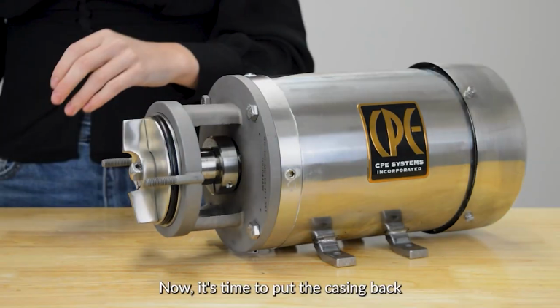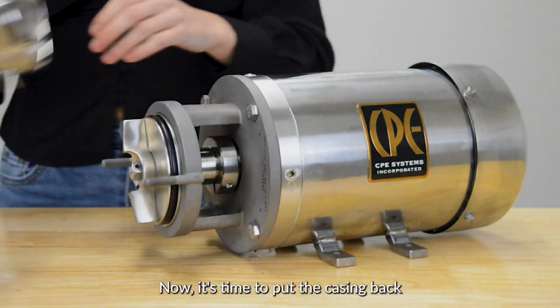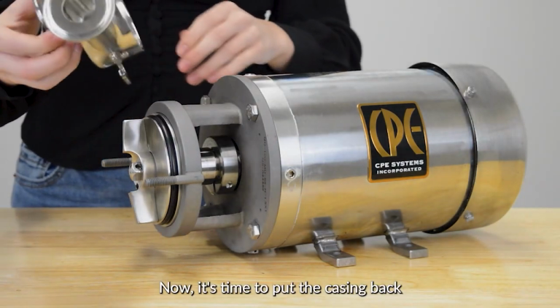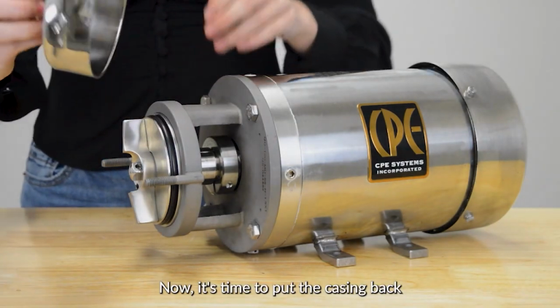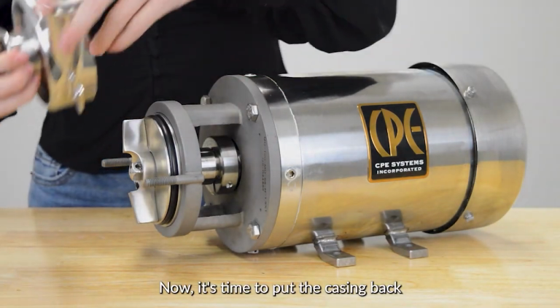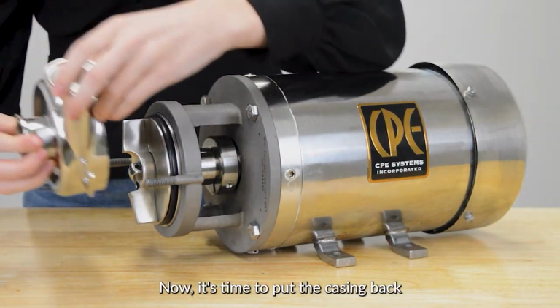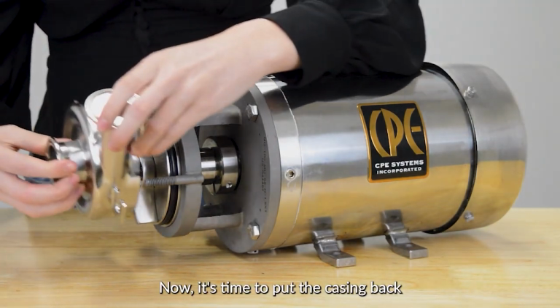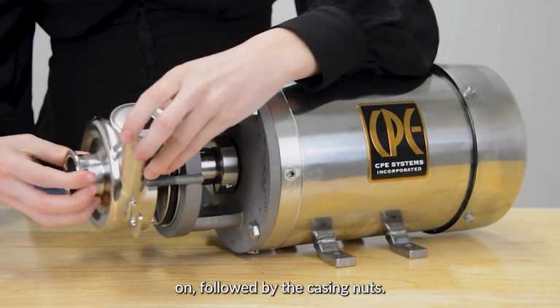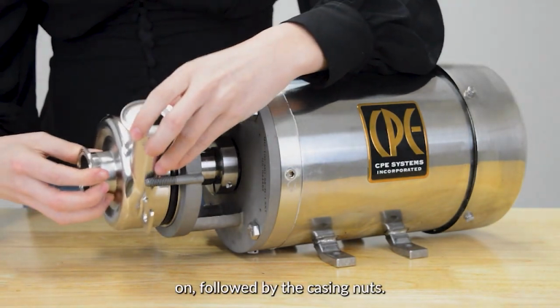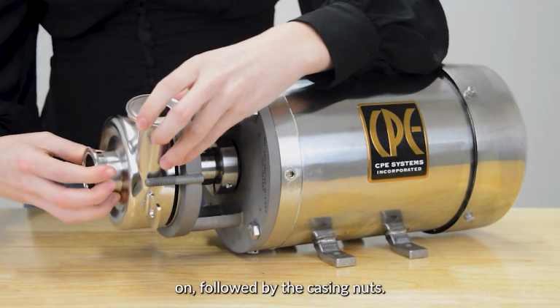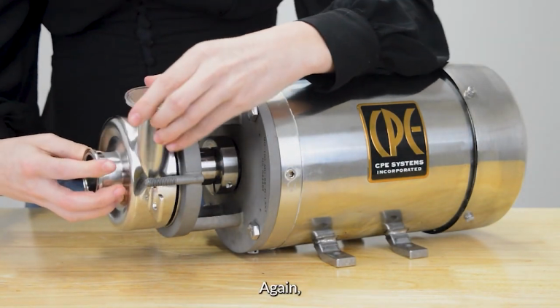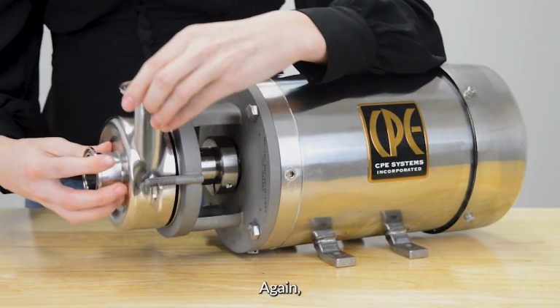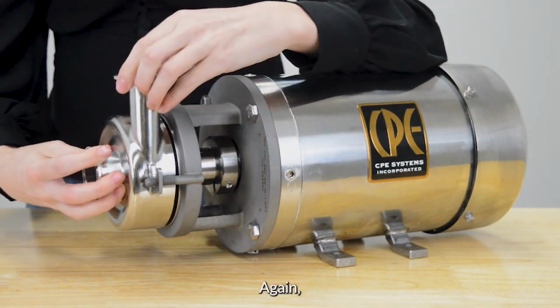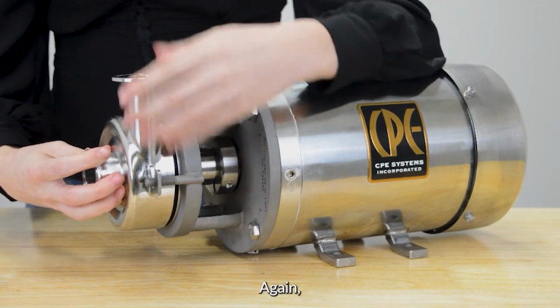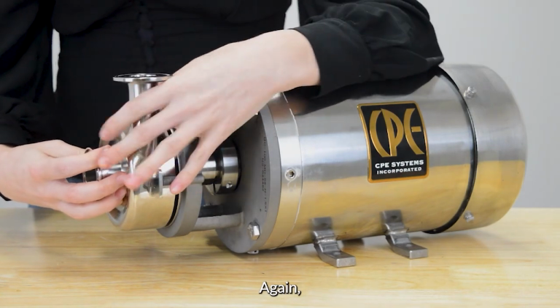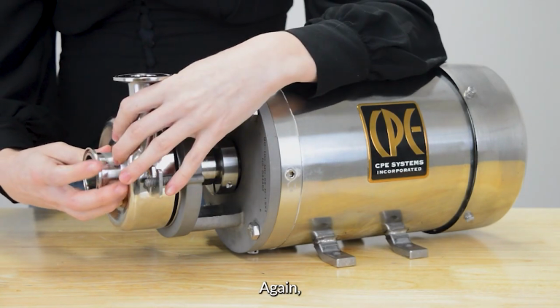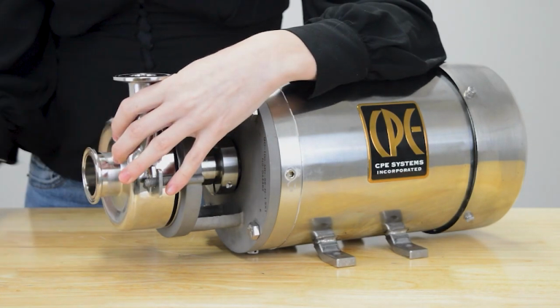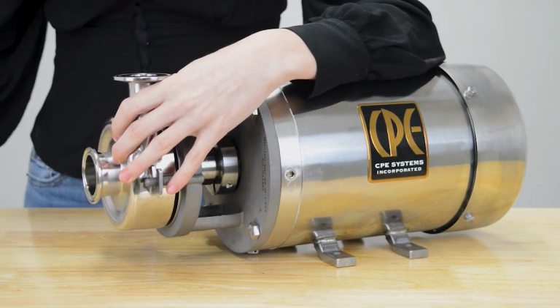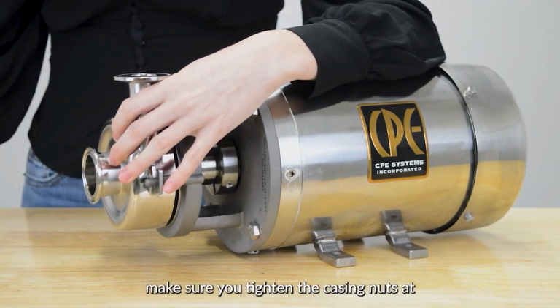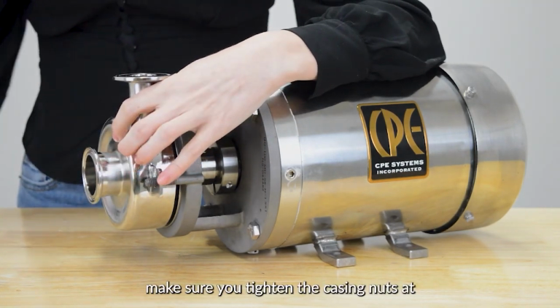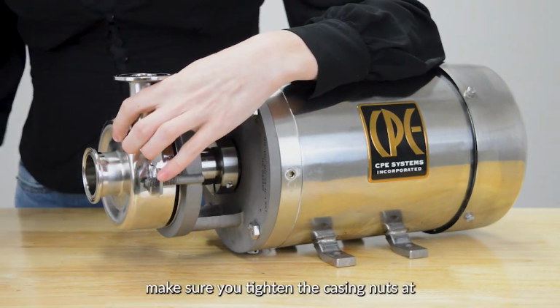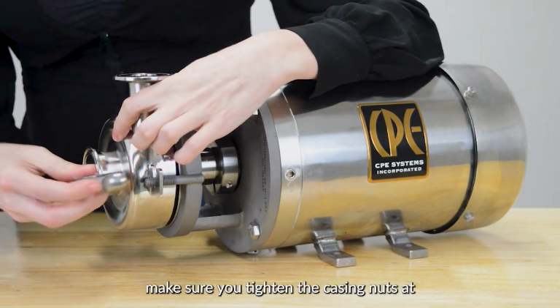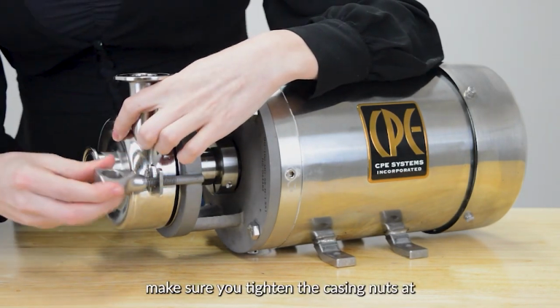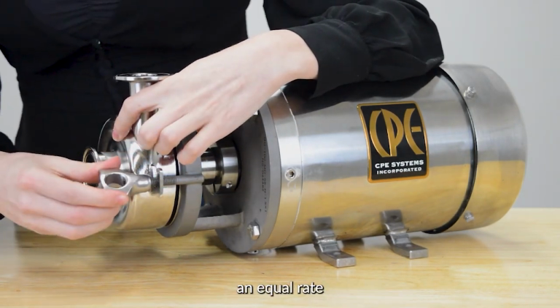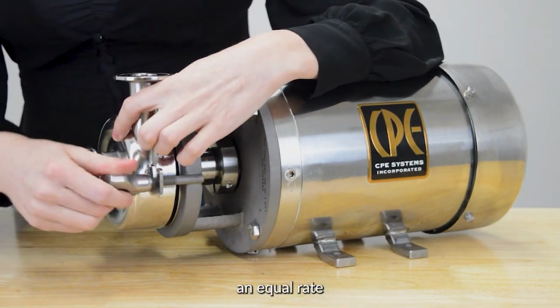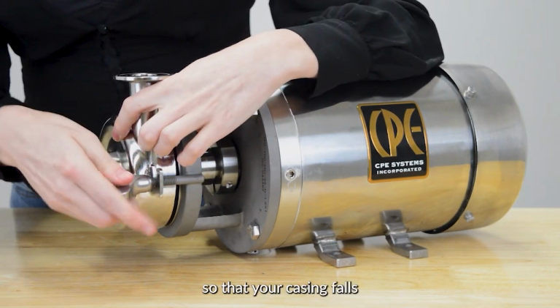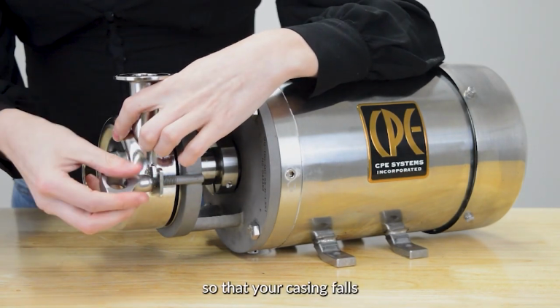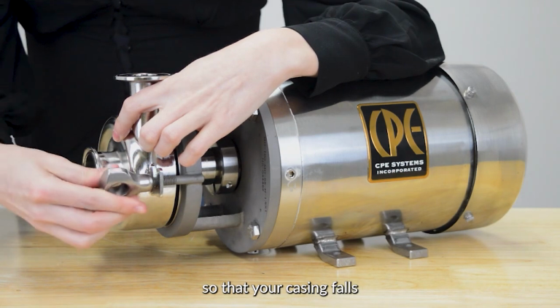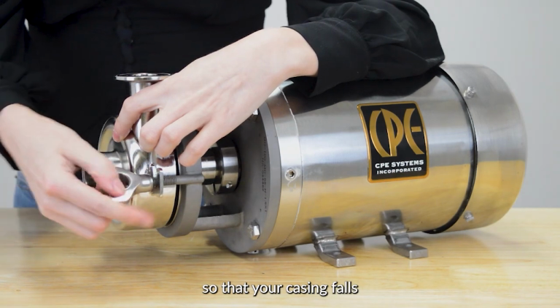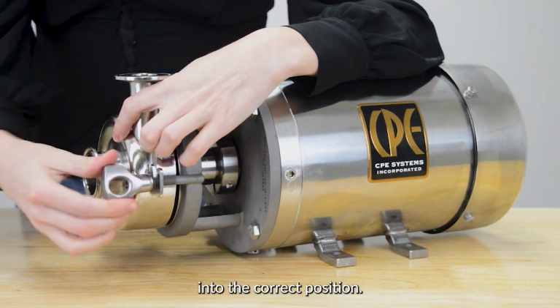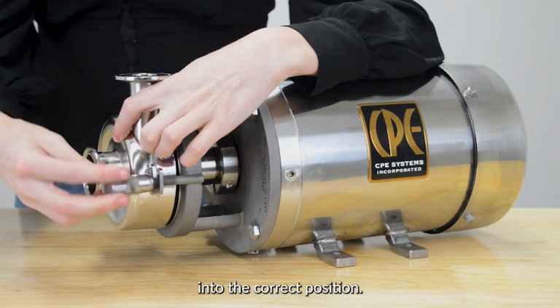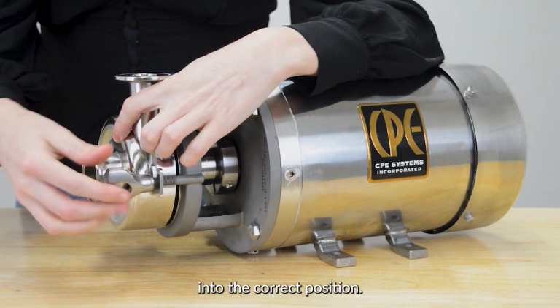Now it's time to put the casing back on followed by the casing nuts. Again, make sure you tighten the casing nuts at an equal rate so that your casing falls into the correct position.